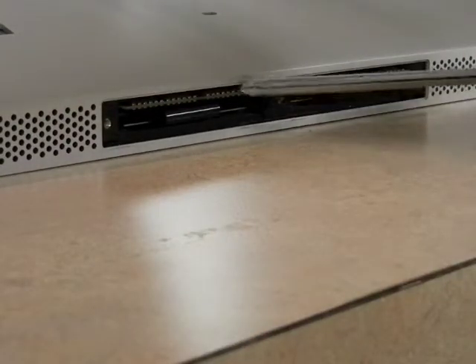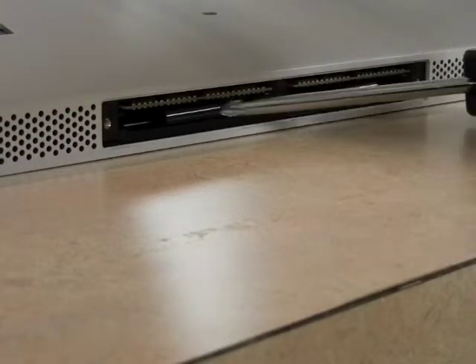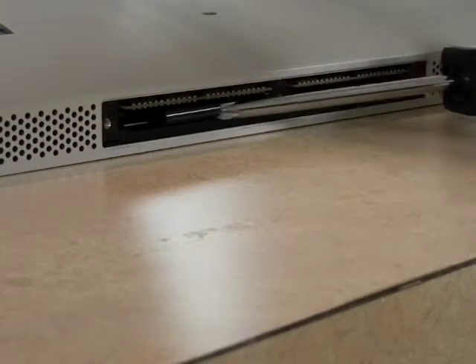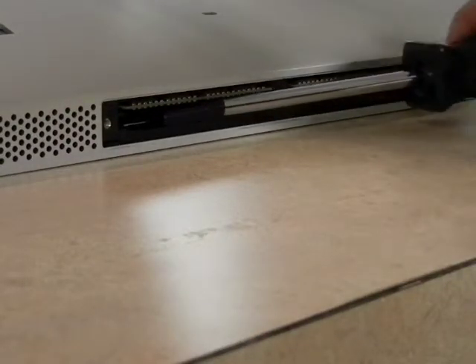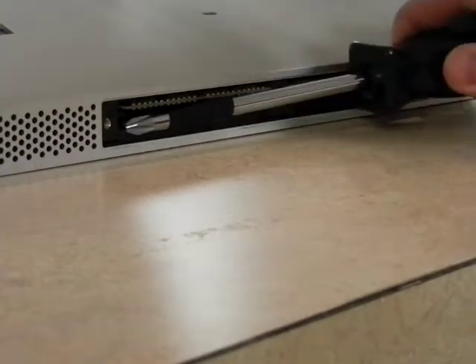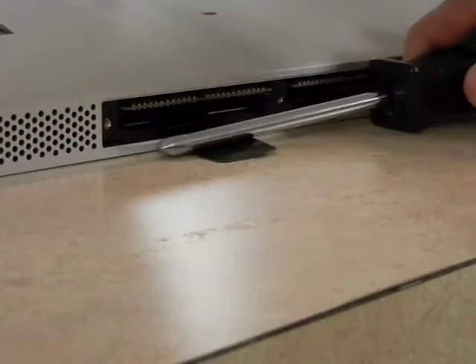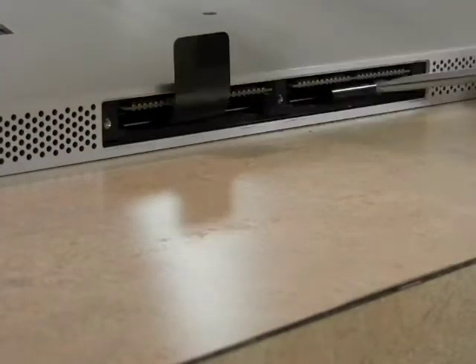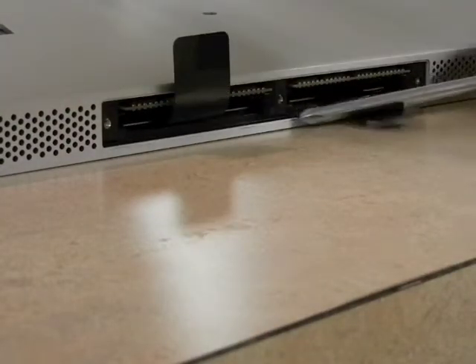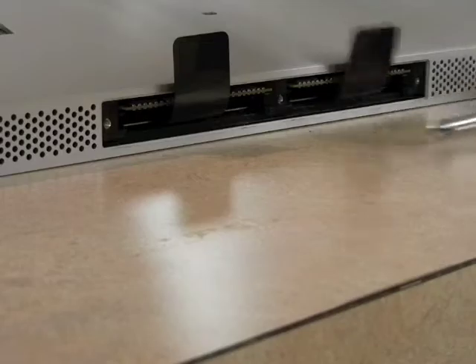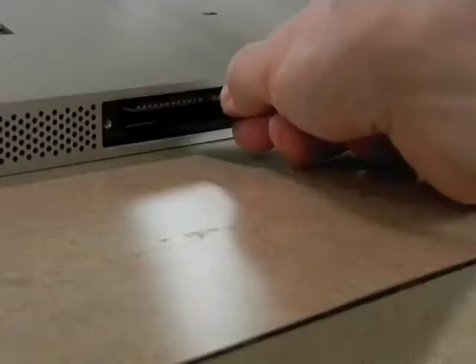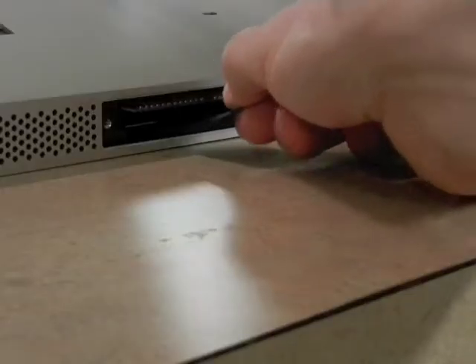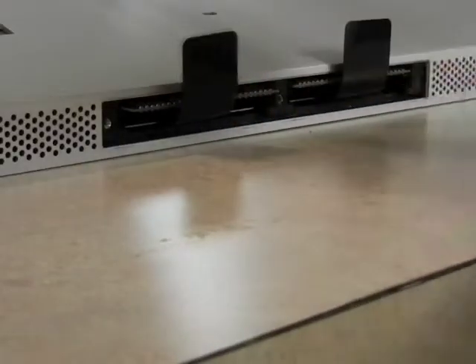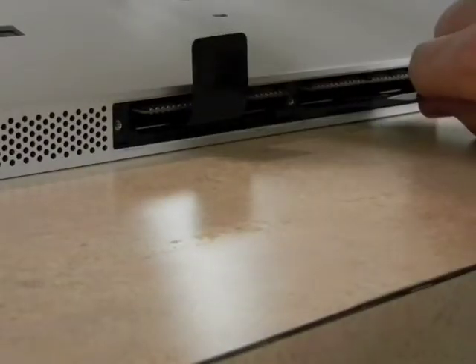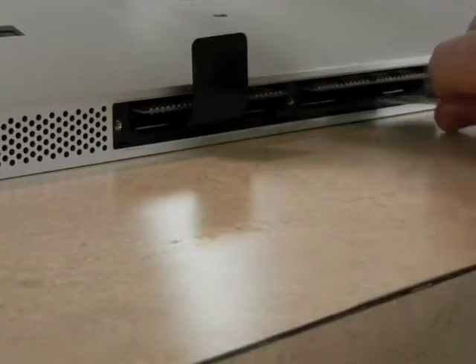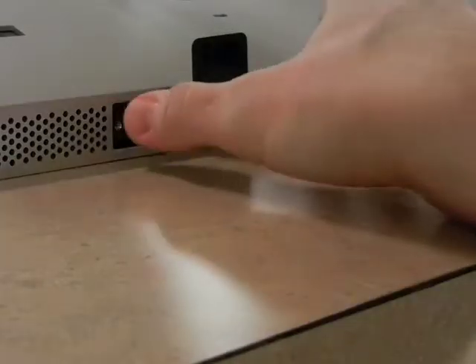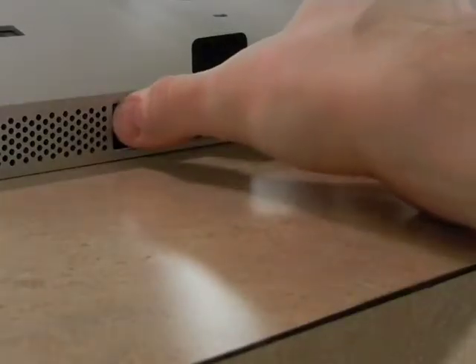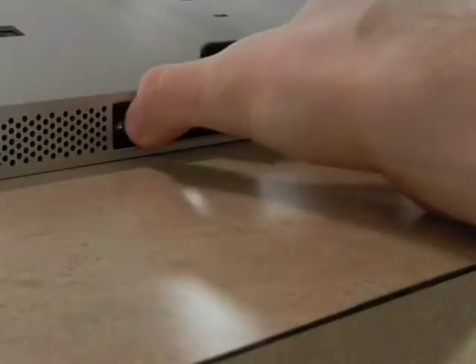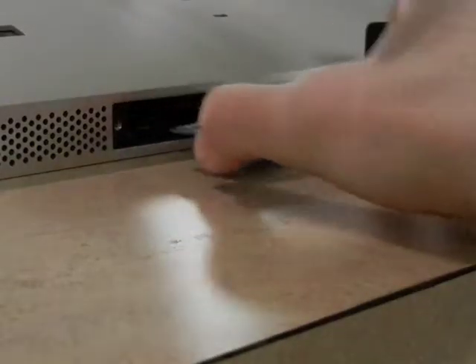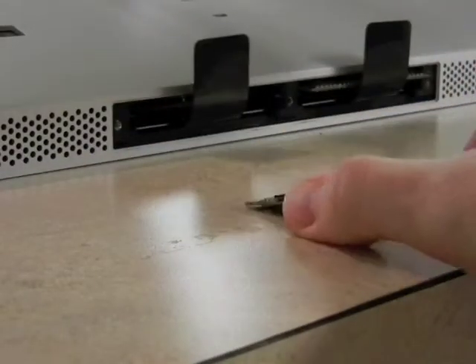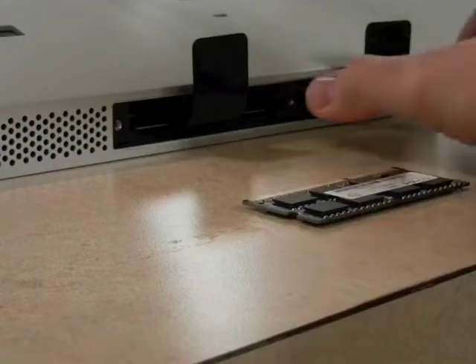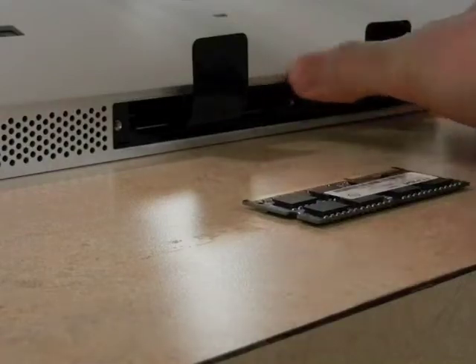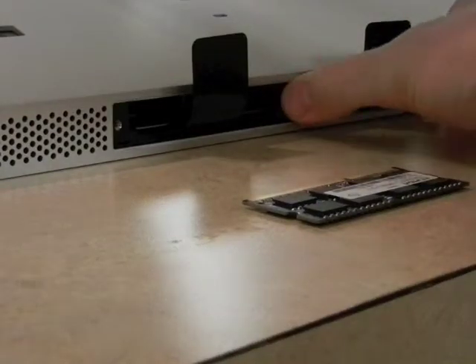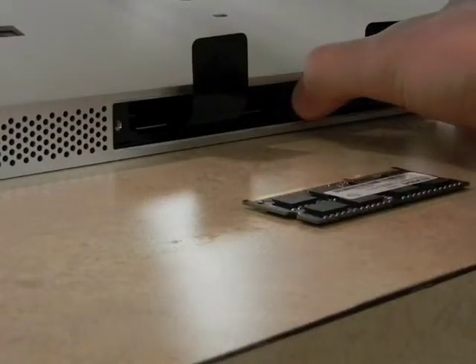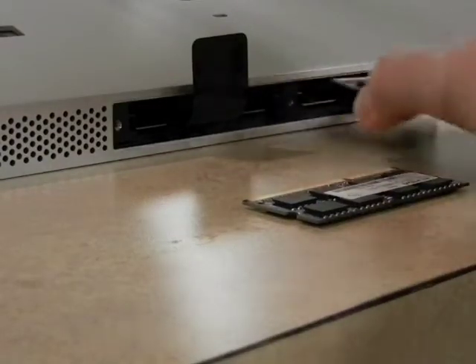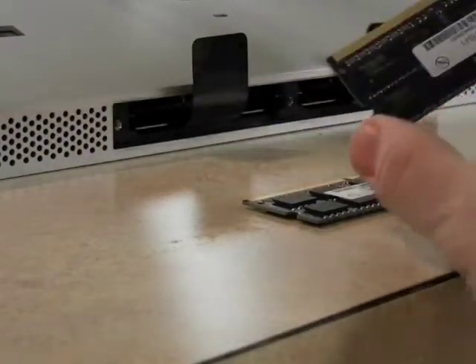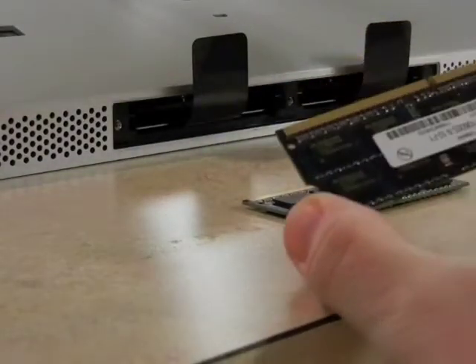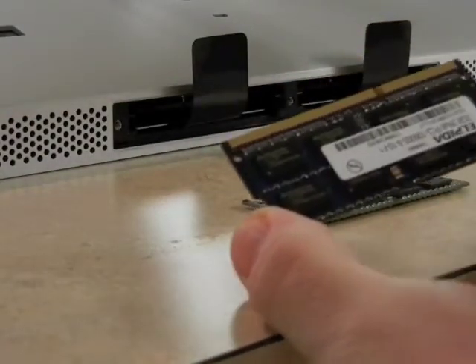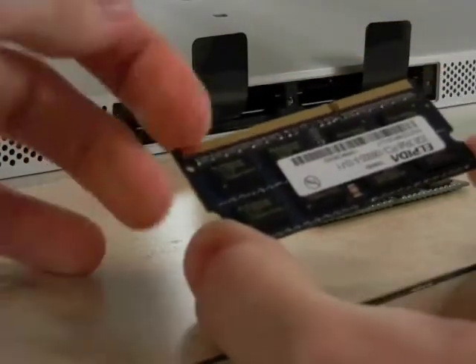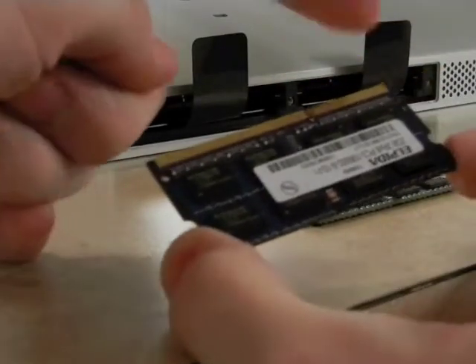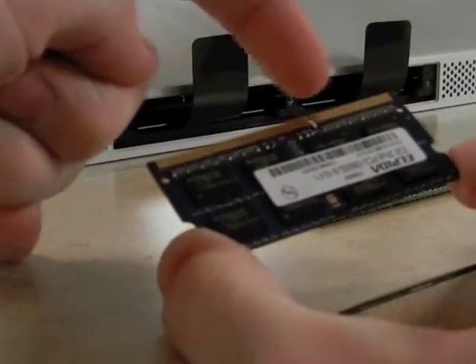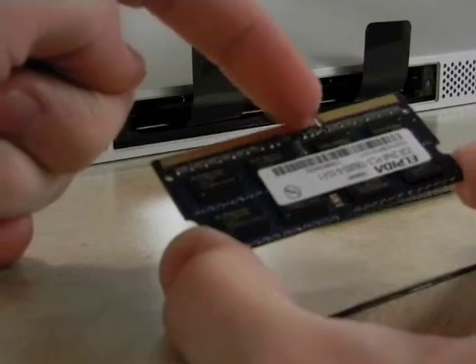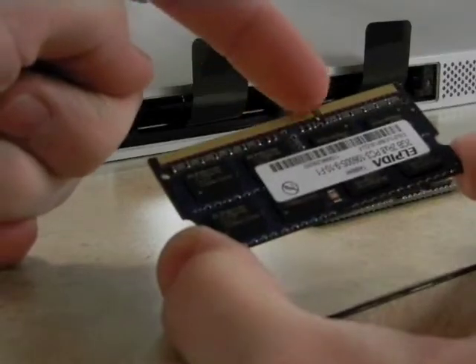Next use your screwdriver to release the tabs that you'll use to release the memory sticks. At this point you can pull out your memory sticks — they should be loose and slide right out easily. Be sure to take note that the little notch is on the right side of the stick.